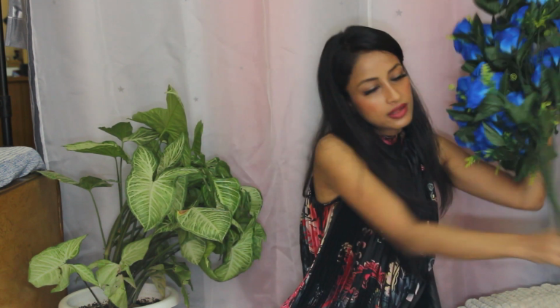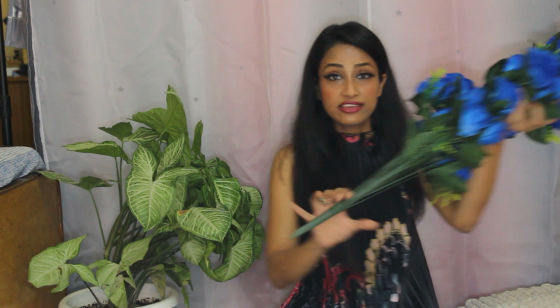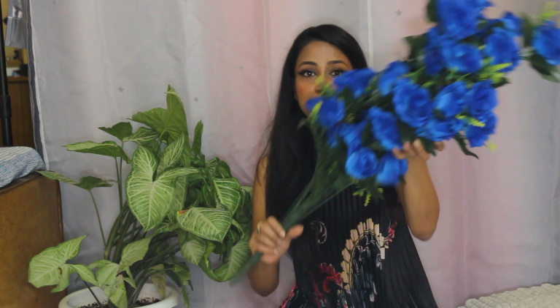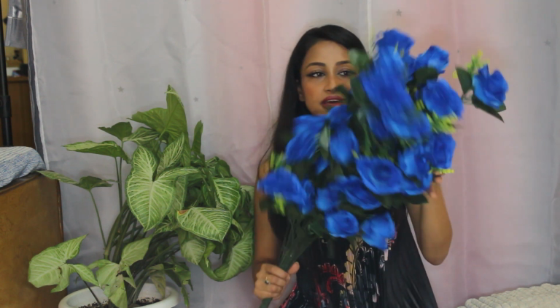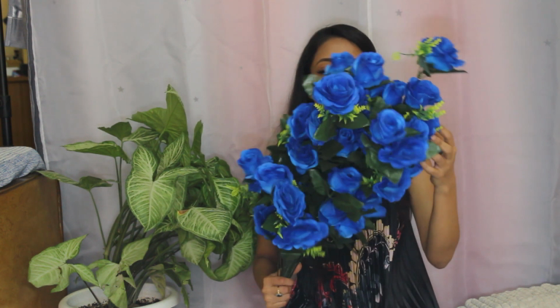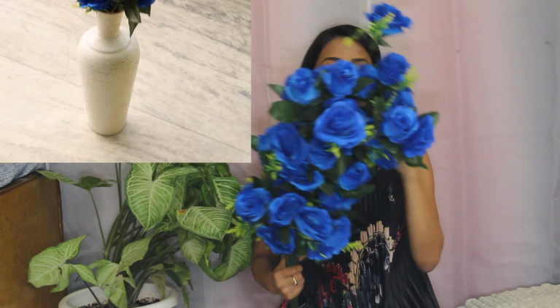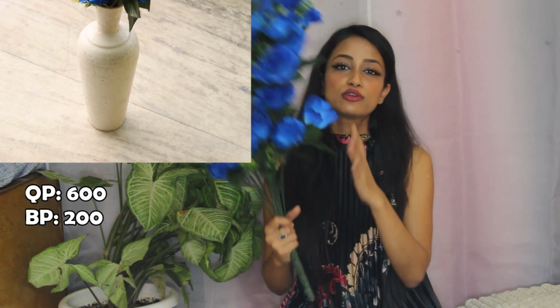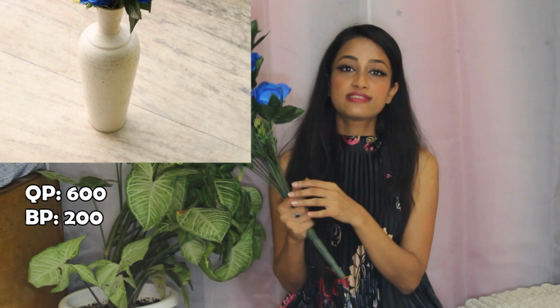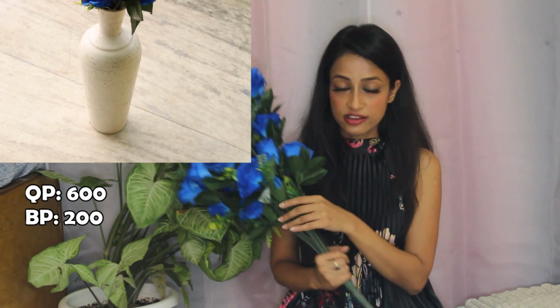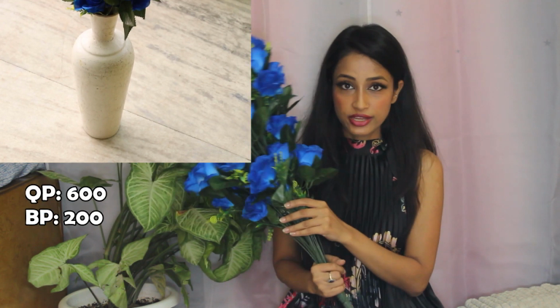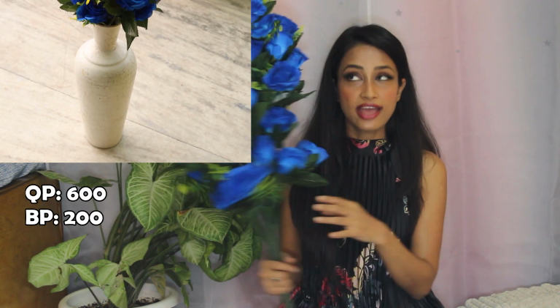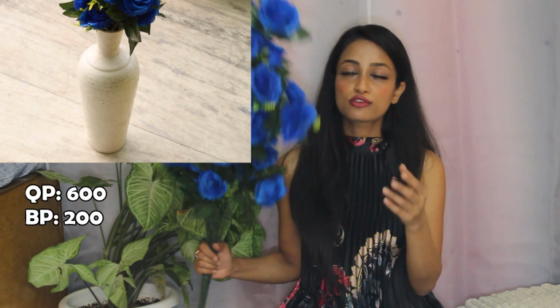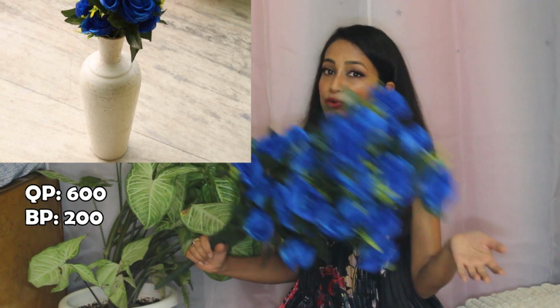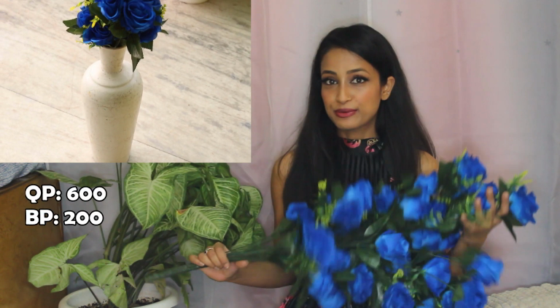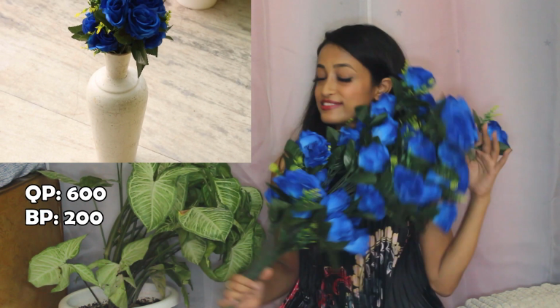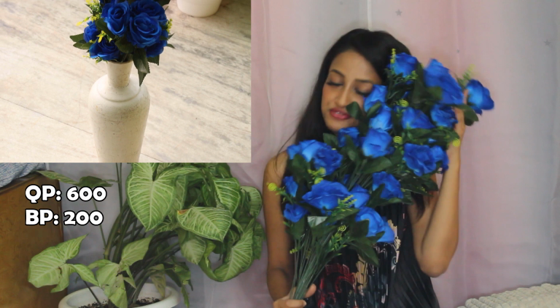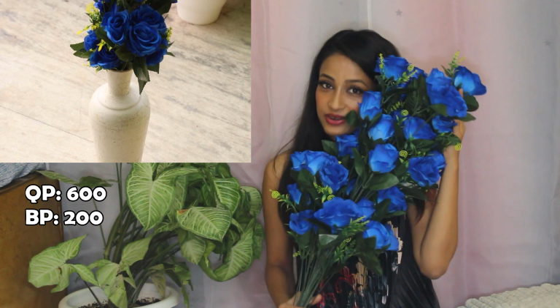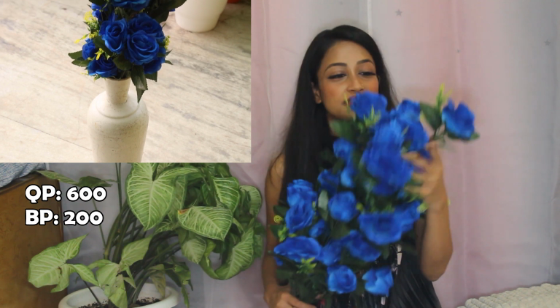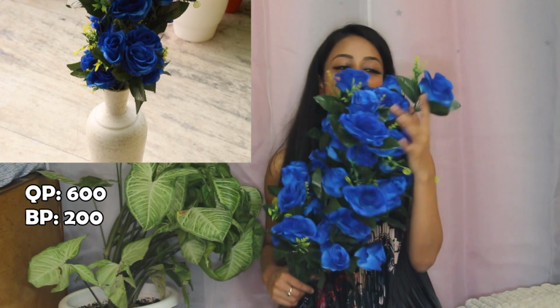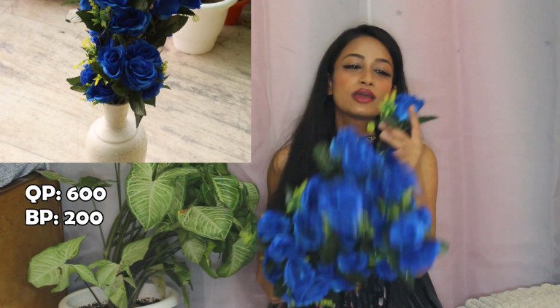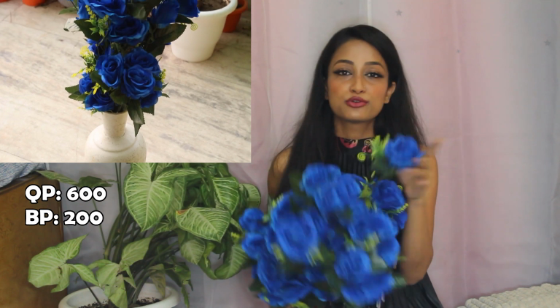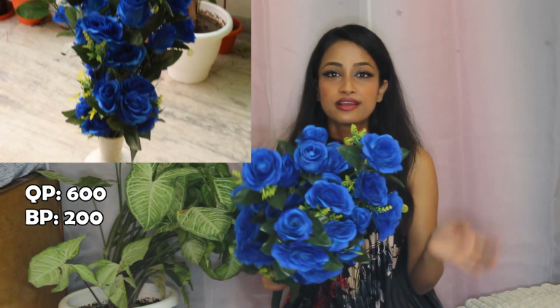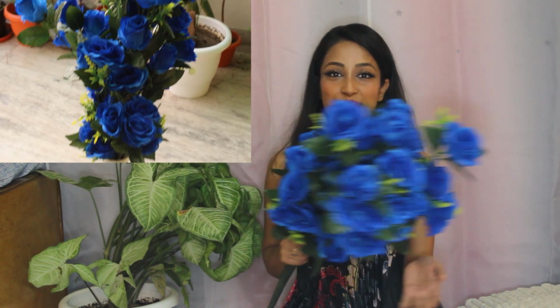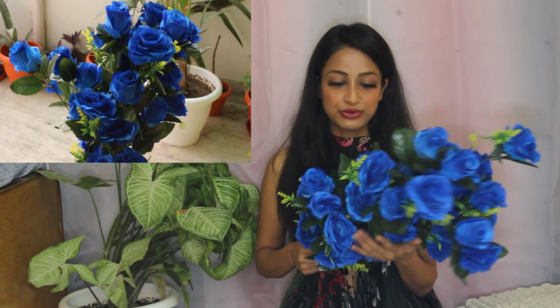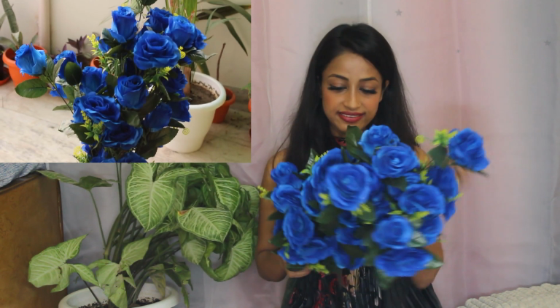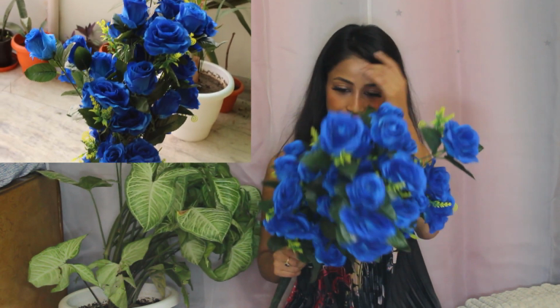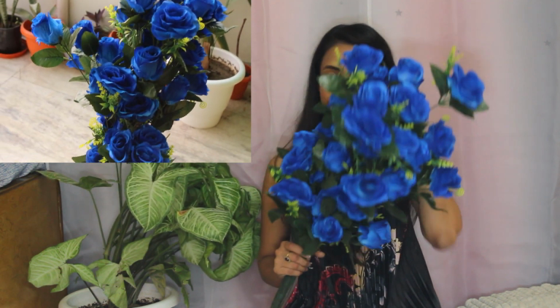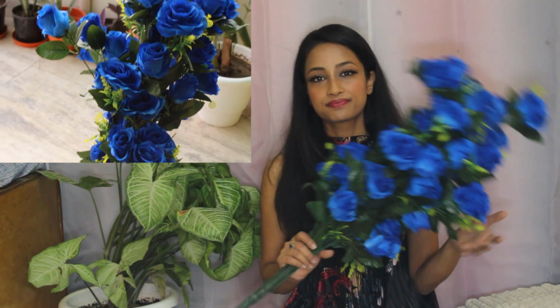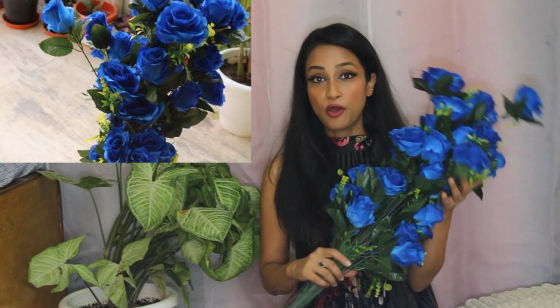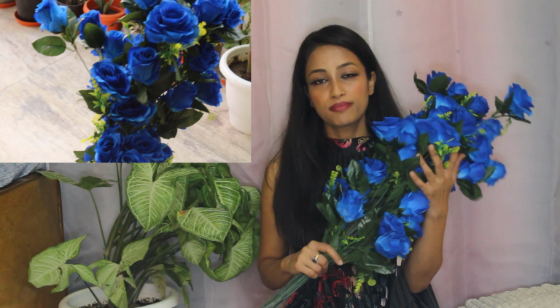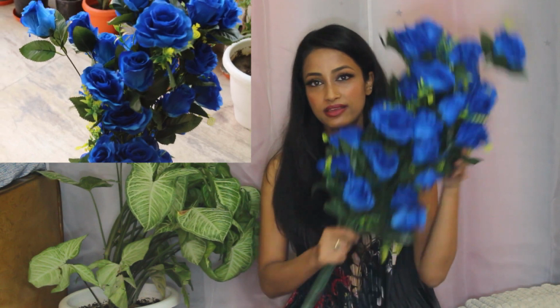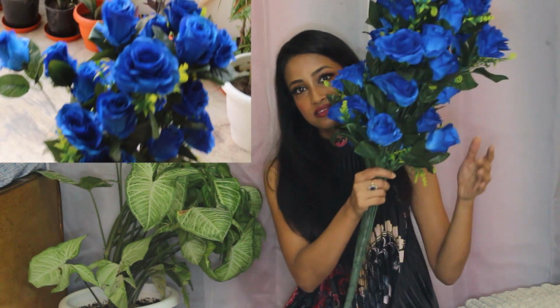Next, this is a bouquet. I got it for just 200 rupees. It is very beautiful — blue roses, and it's very big!